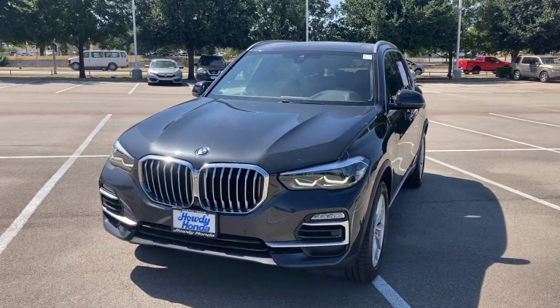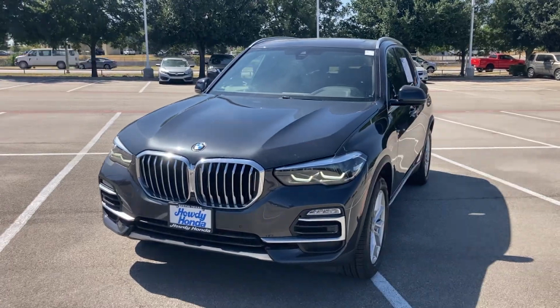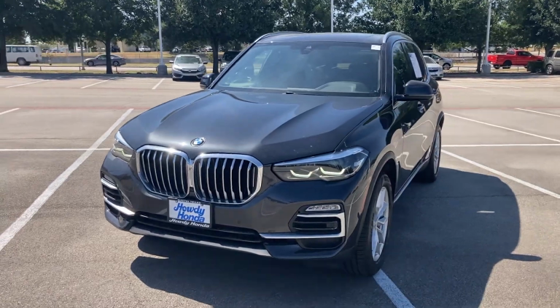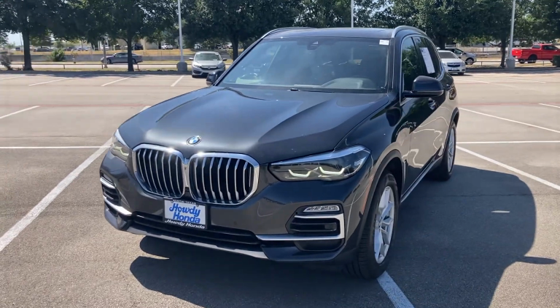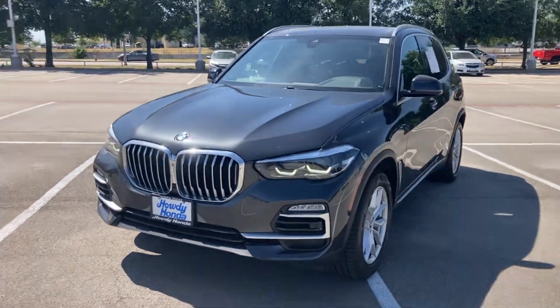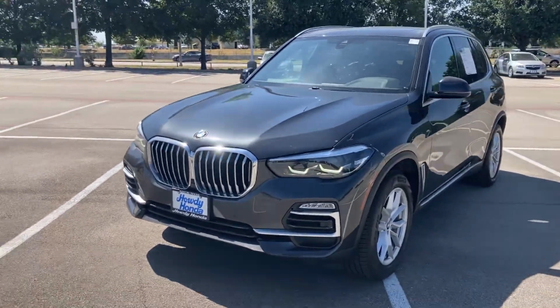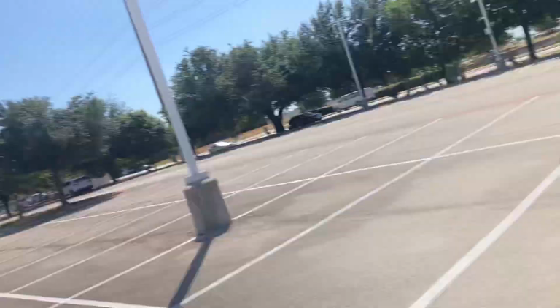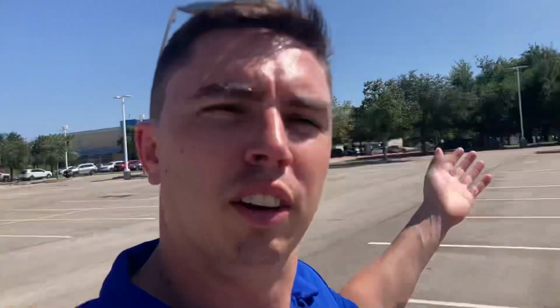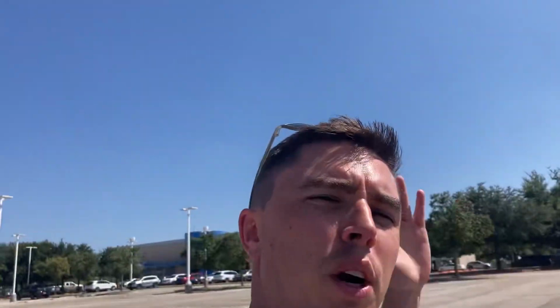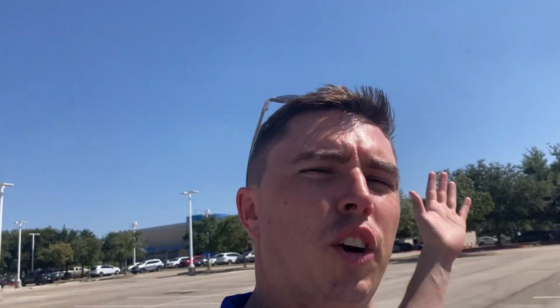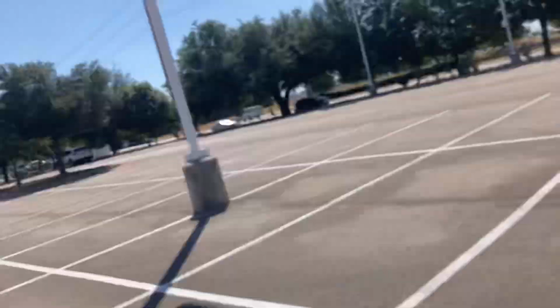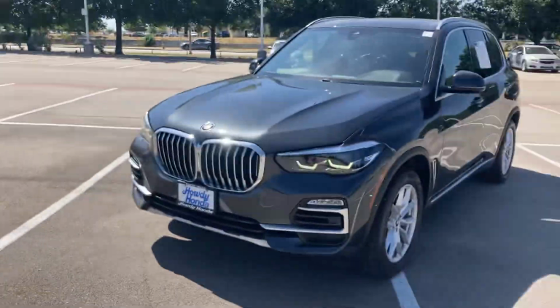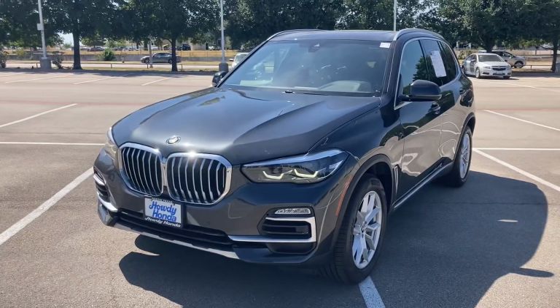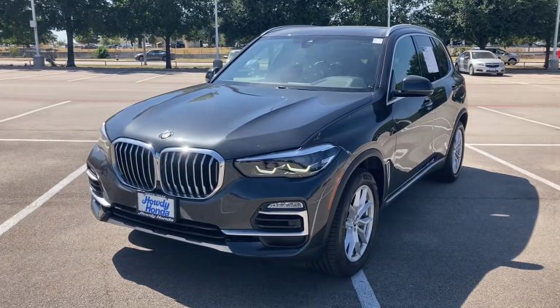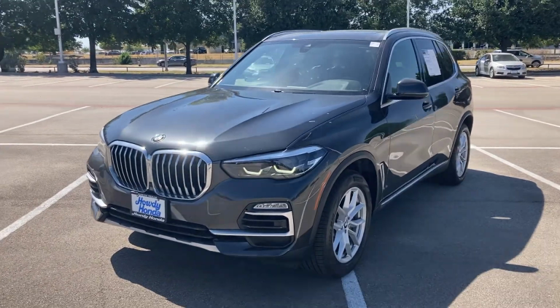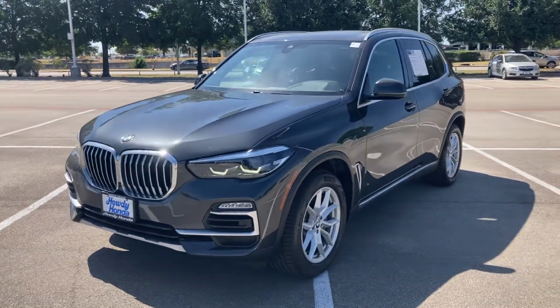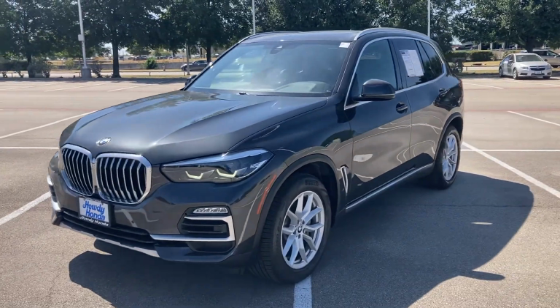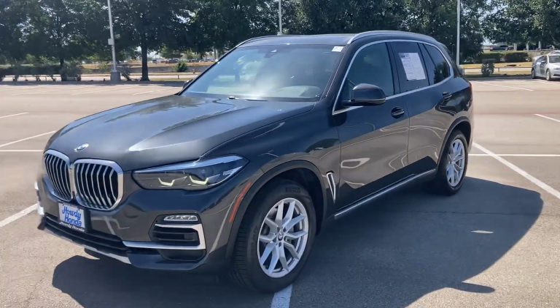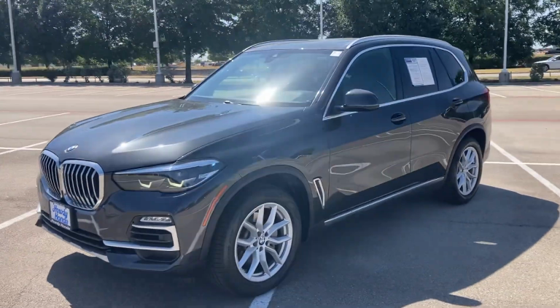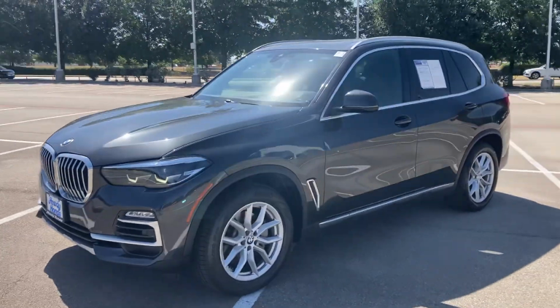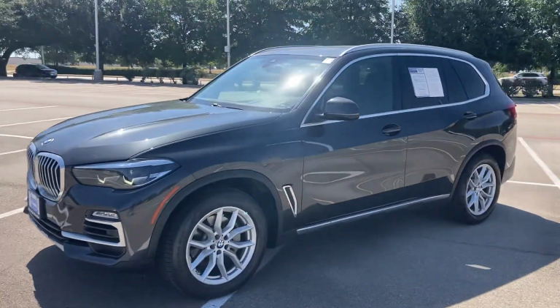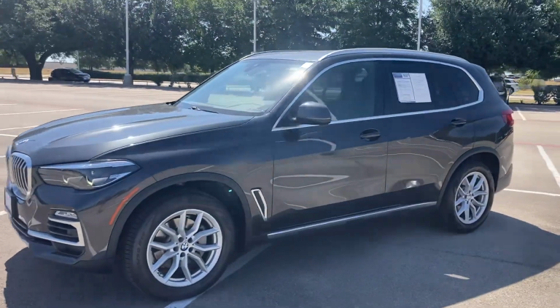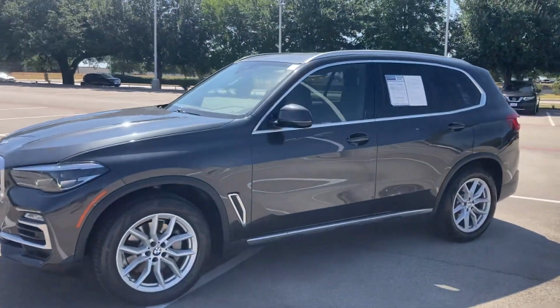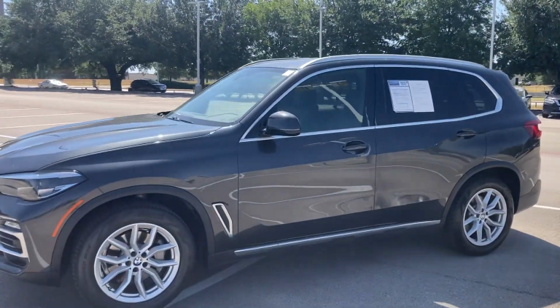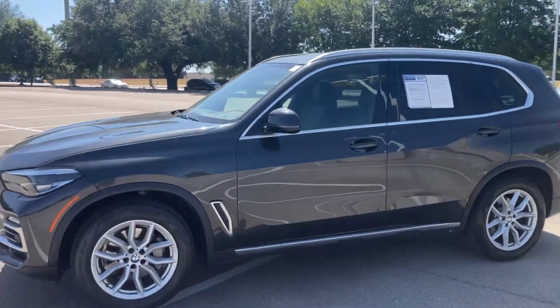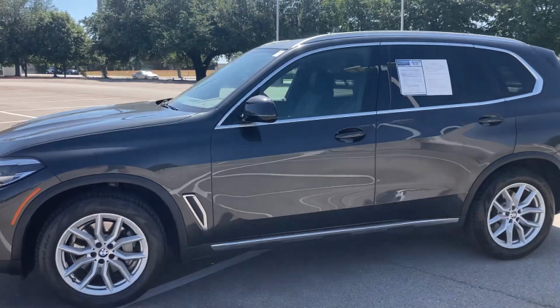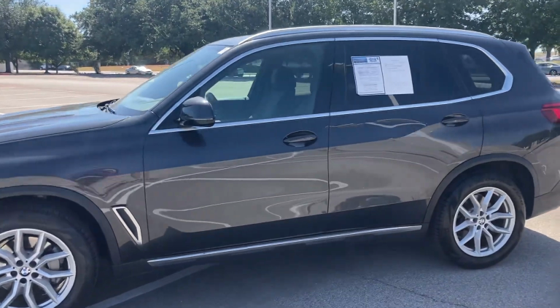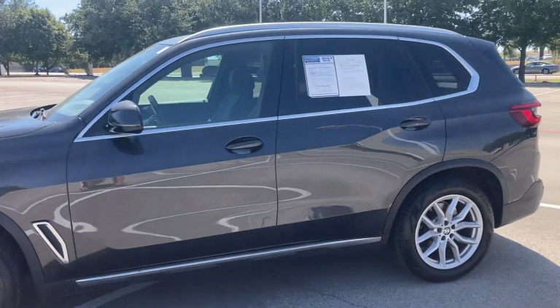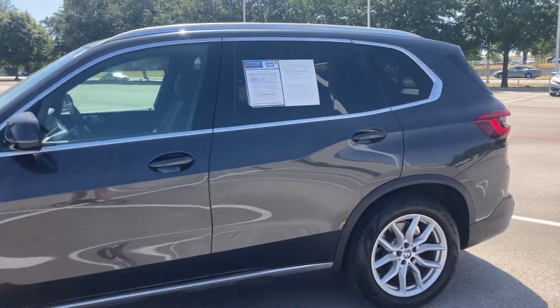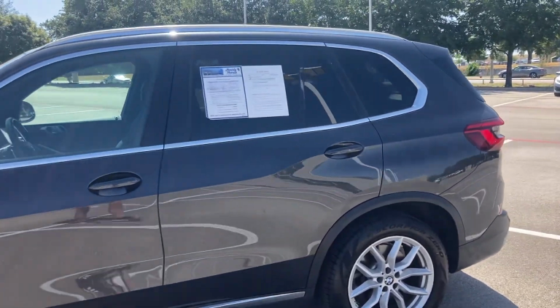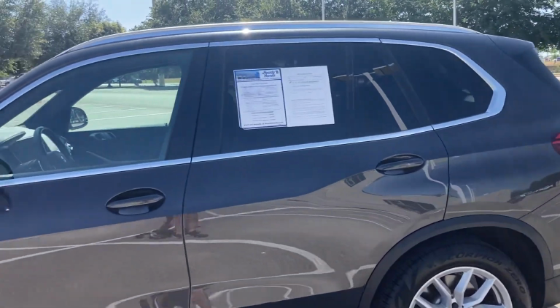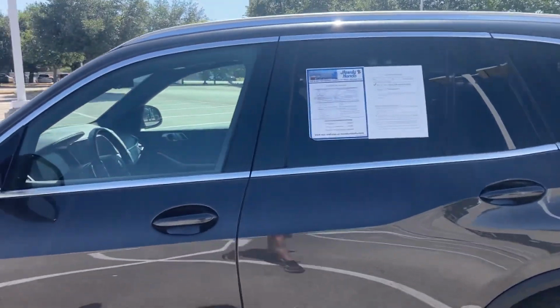Hey, how is it going? It is Will from Howdy Honda. Hope you're having a great day. Just wanted to make a video of the X5 you're interested in. I do have it here, it is available. It's front line ready and it is a beautiful car.